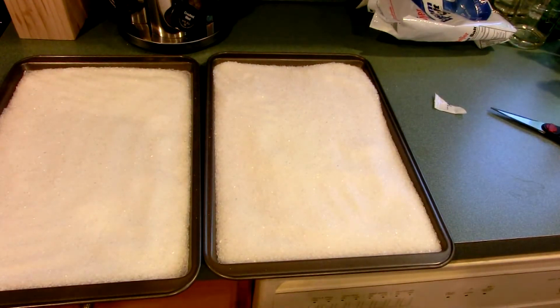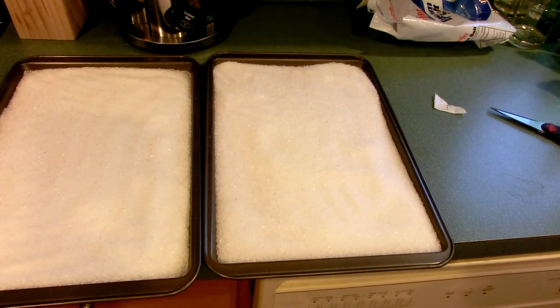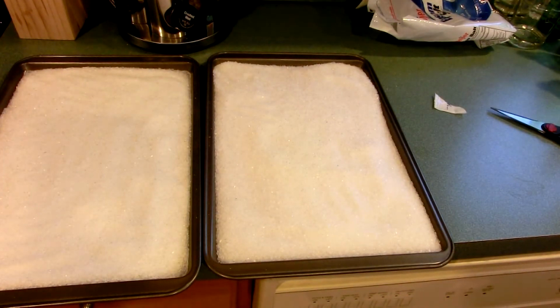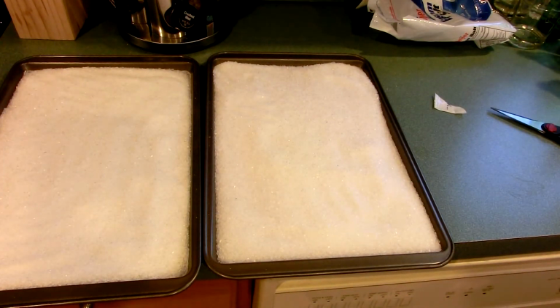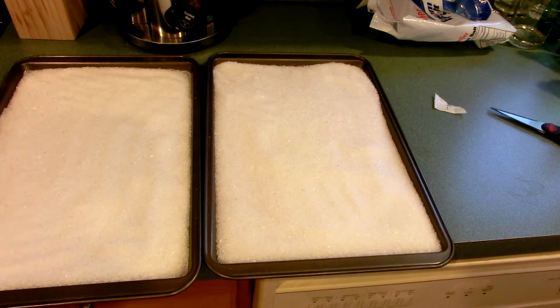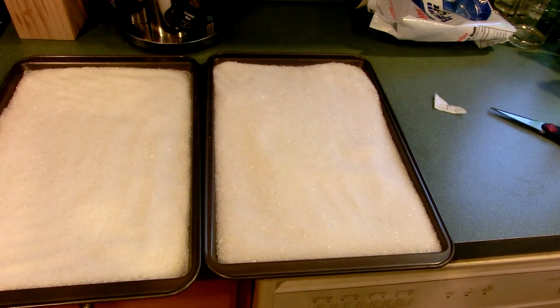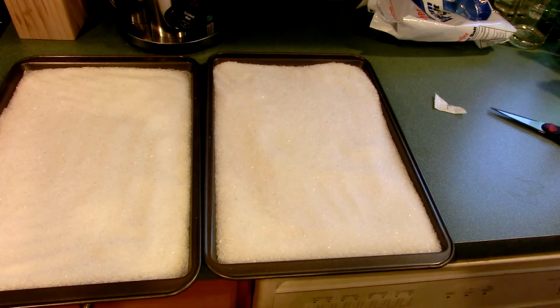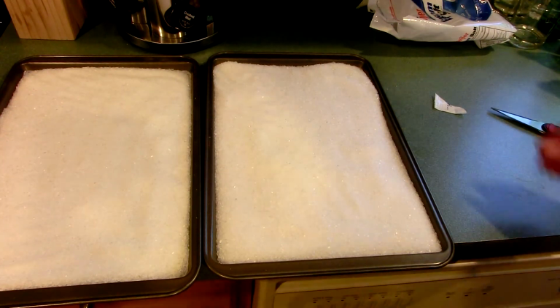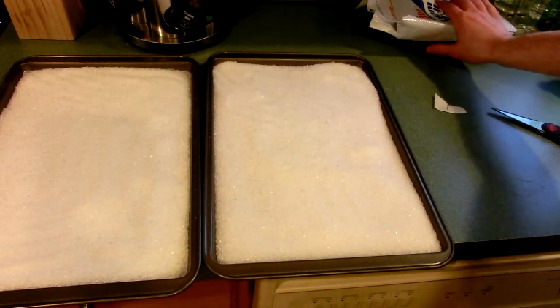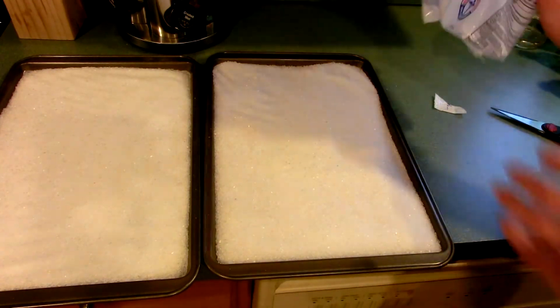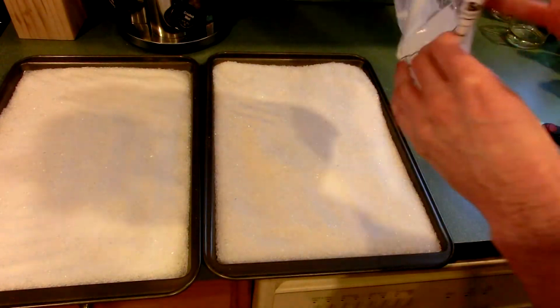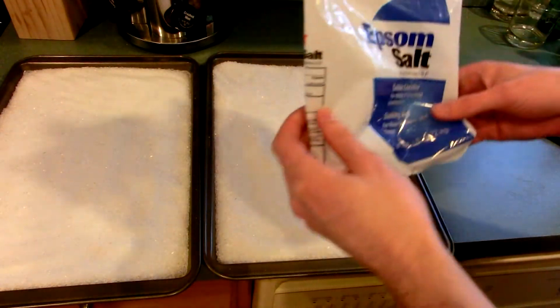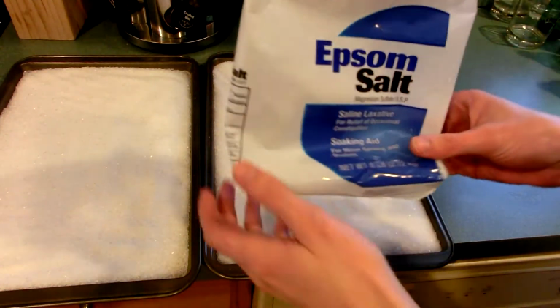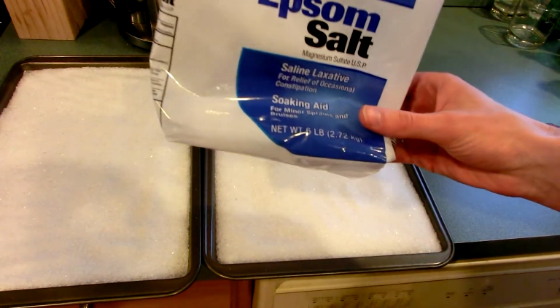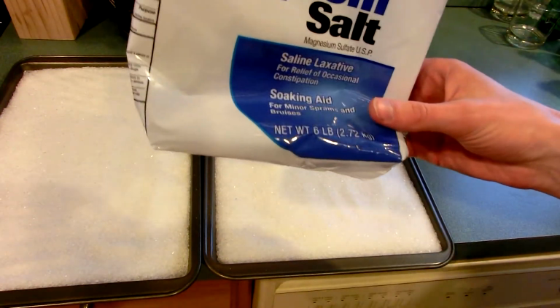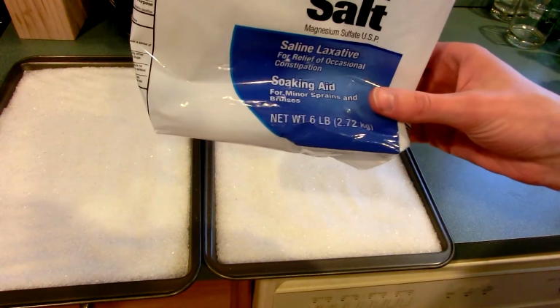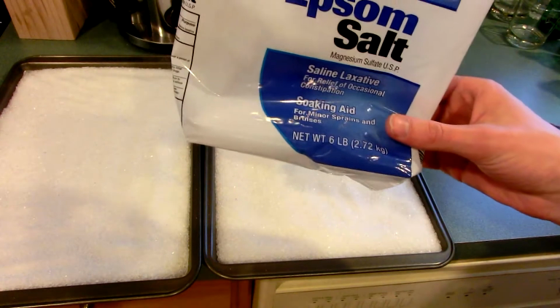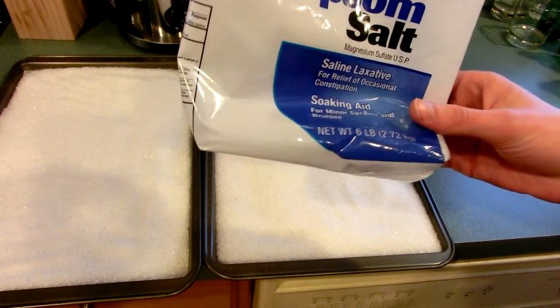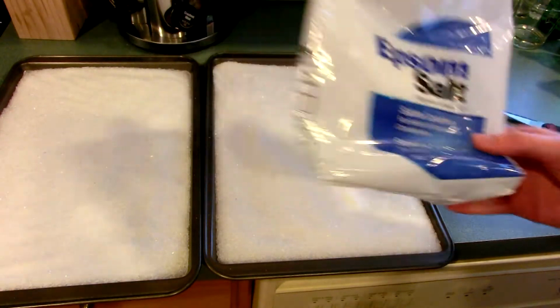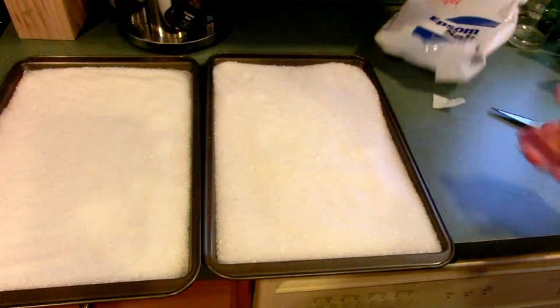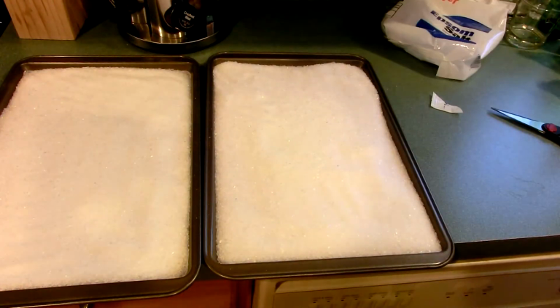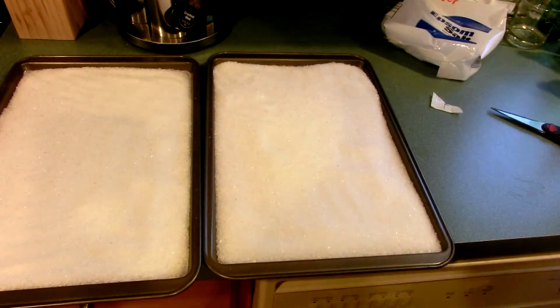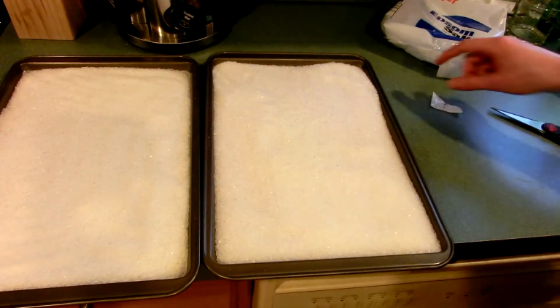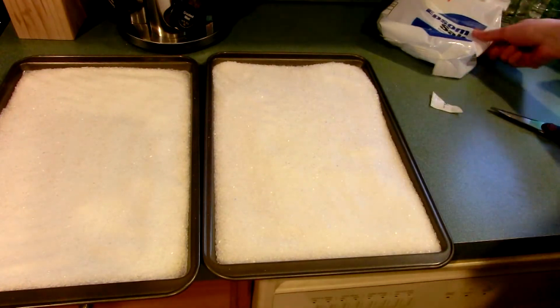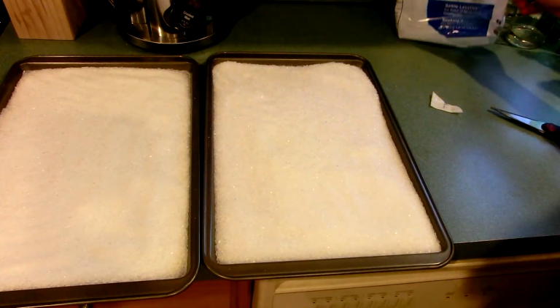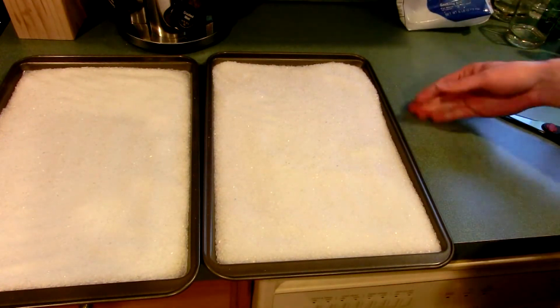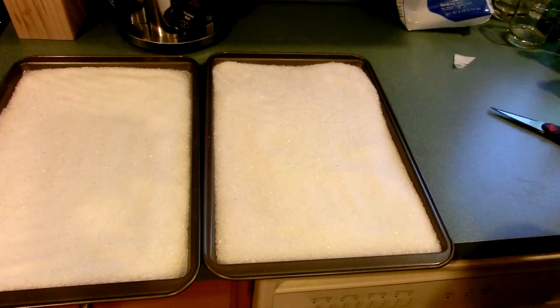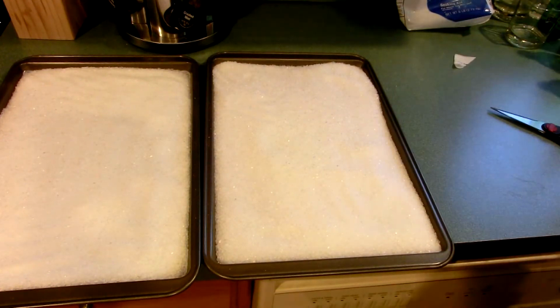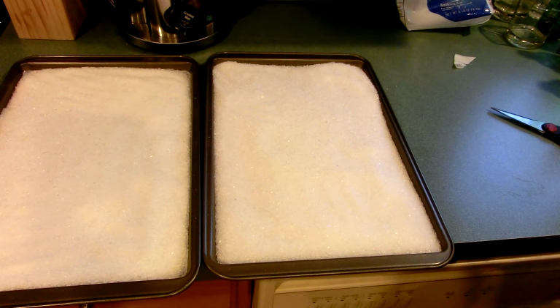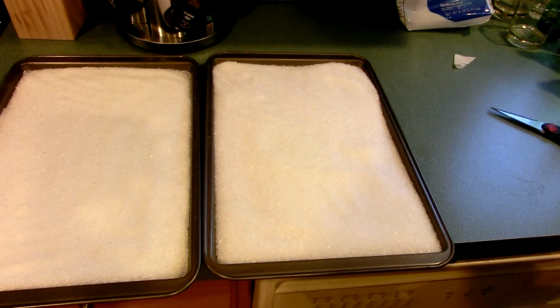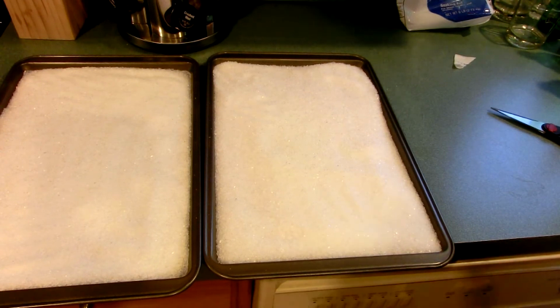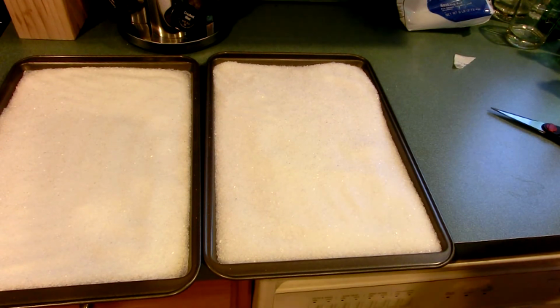So there we go, we've got the magnesium sulfate spread evenly across those pans. This was a 2.72 kilogram package; it's going to make quite a lot of desiccant — for me, almost a lifetime supply. That'll be very nice.